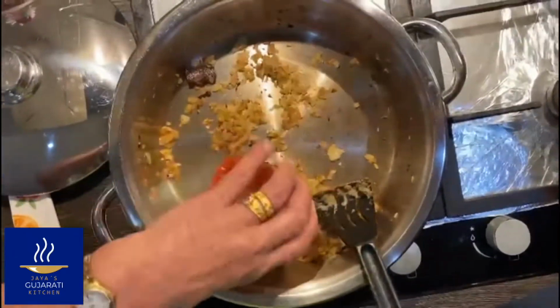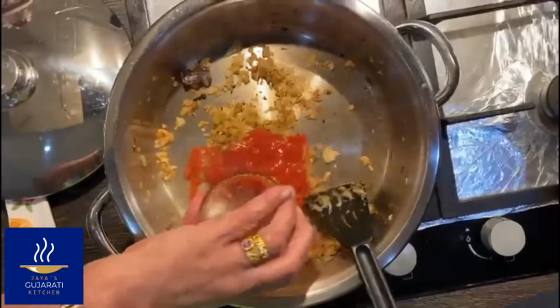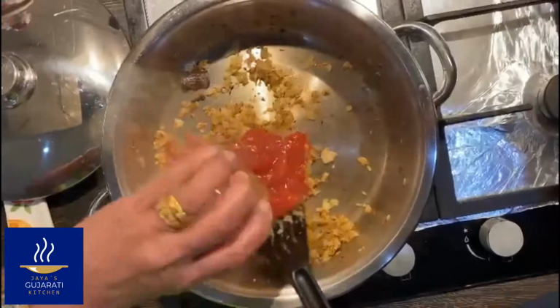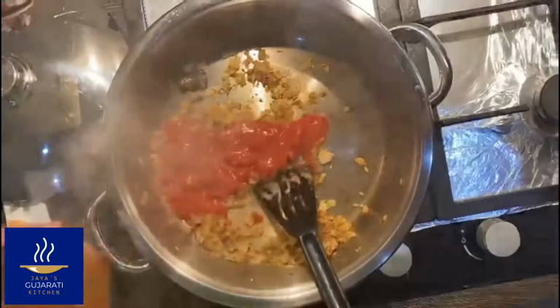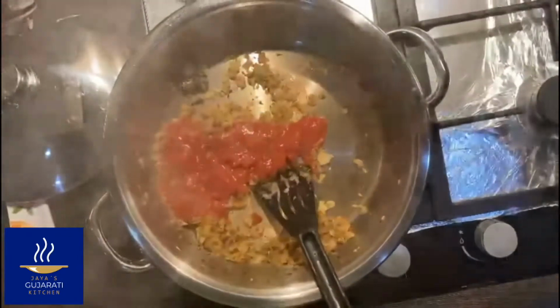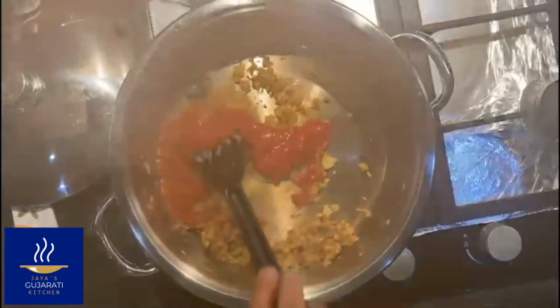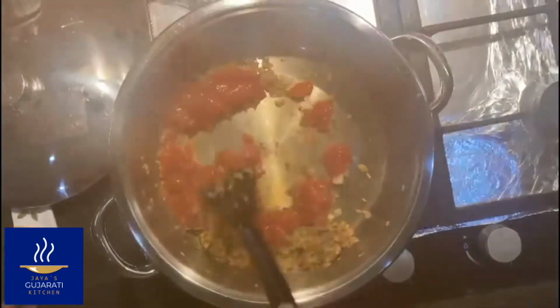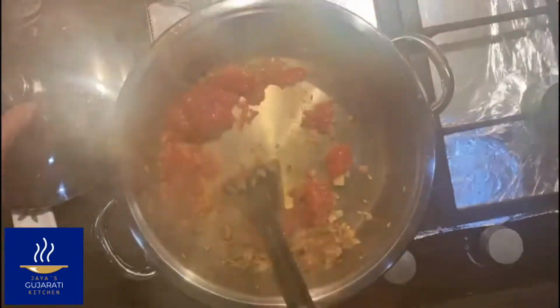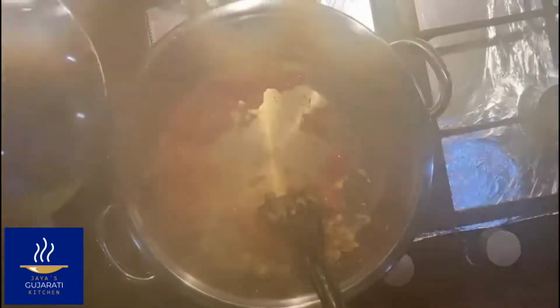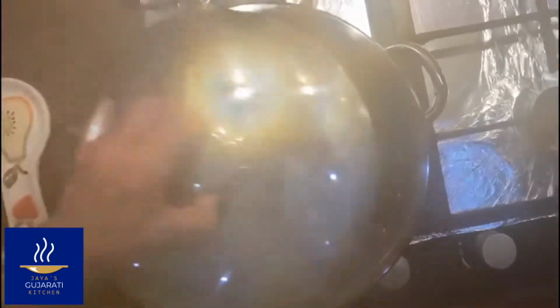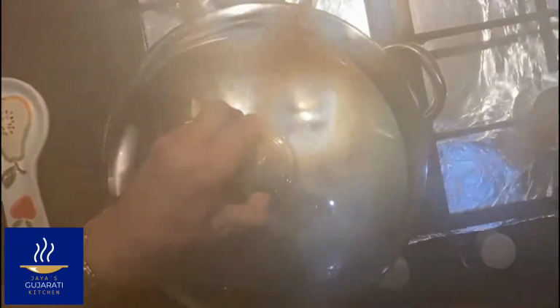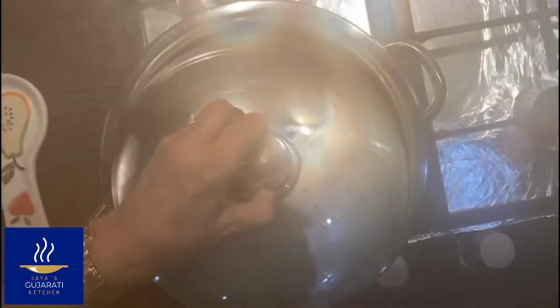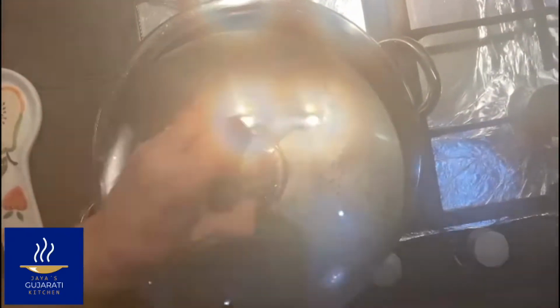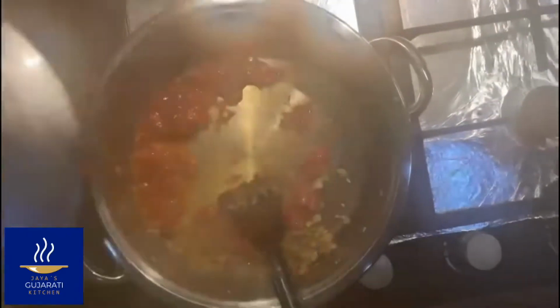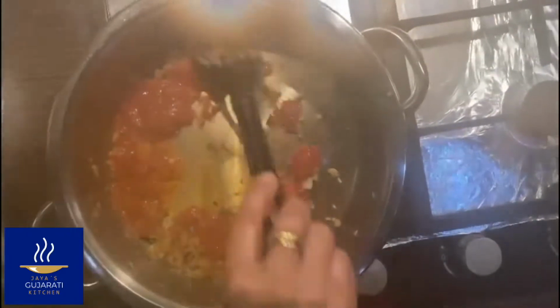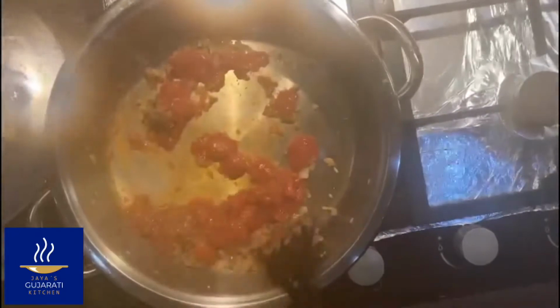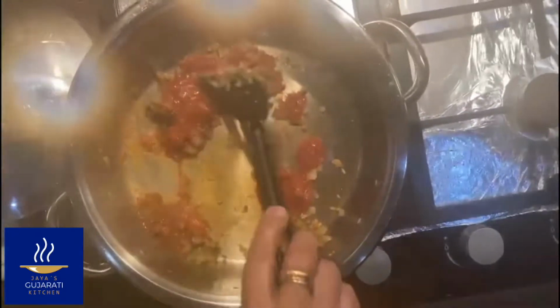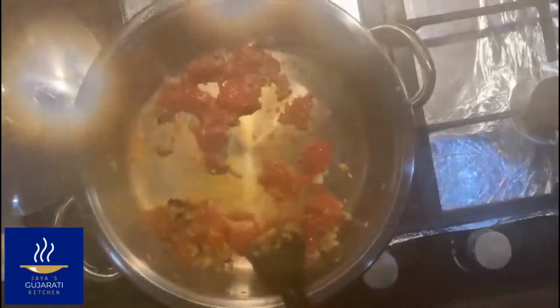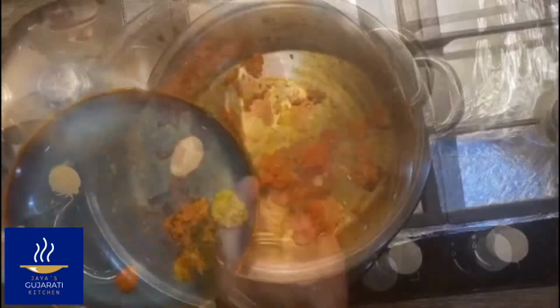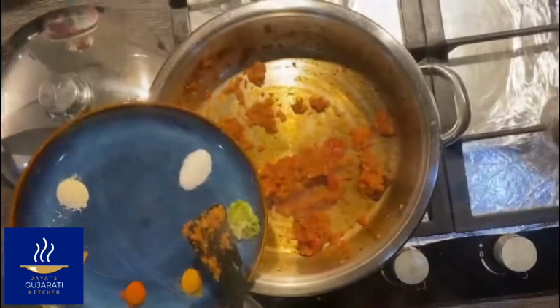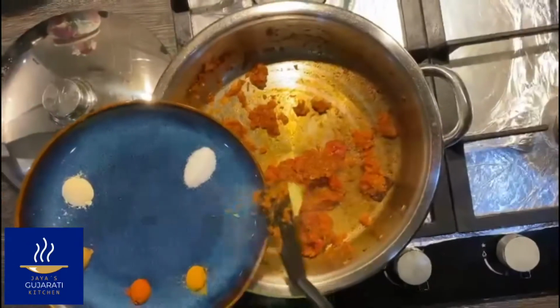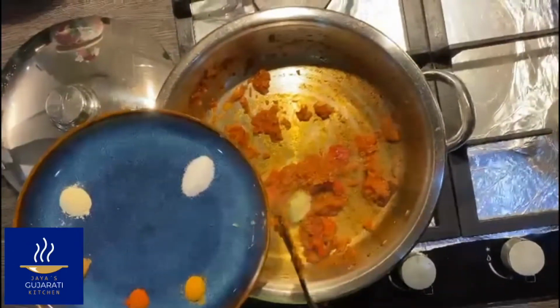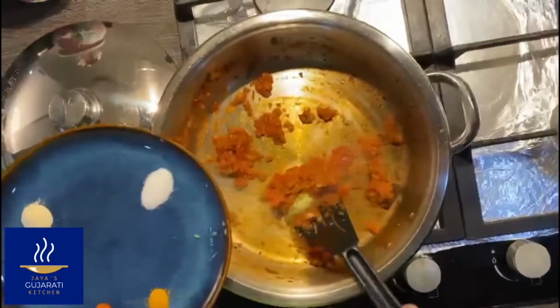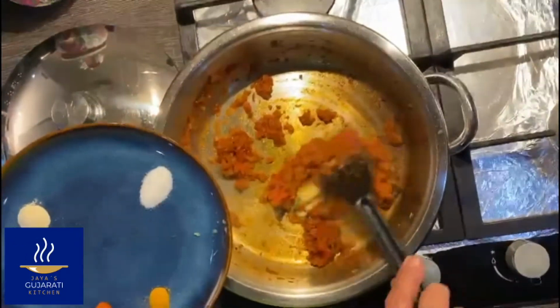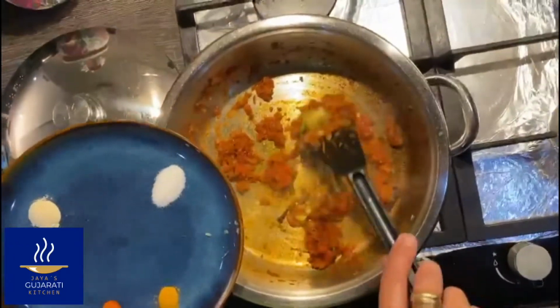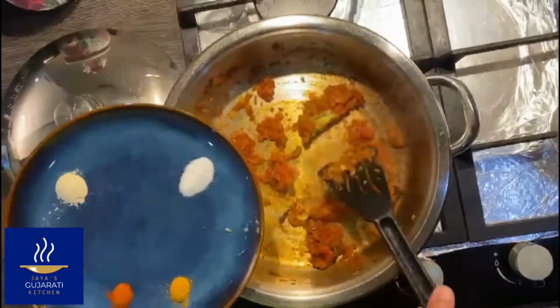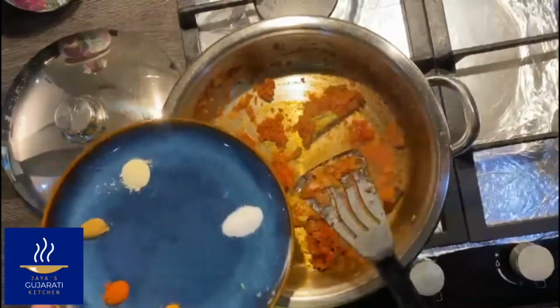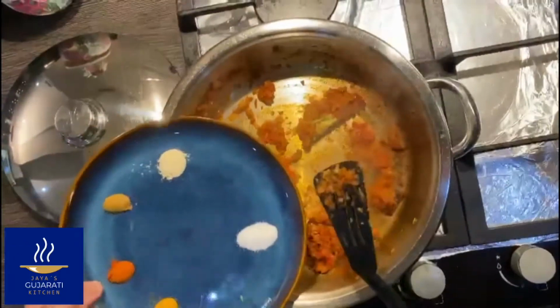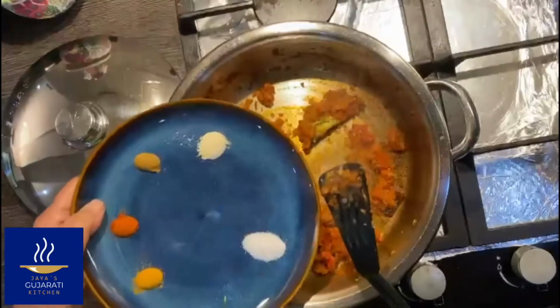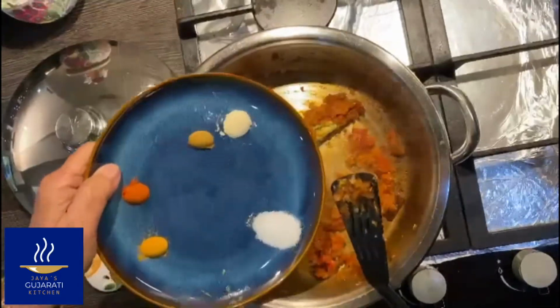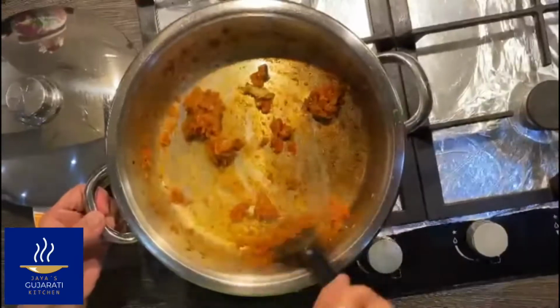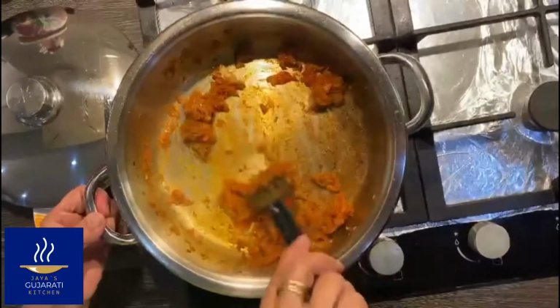Then we add the tinned tomatoes, the ginger garlic chilli paste, gram flour, and the rest of the spices.